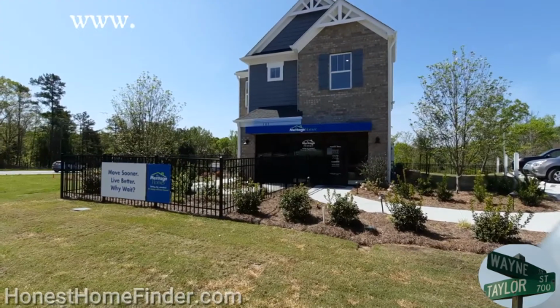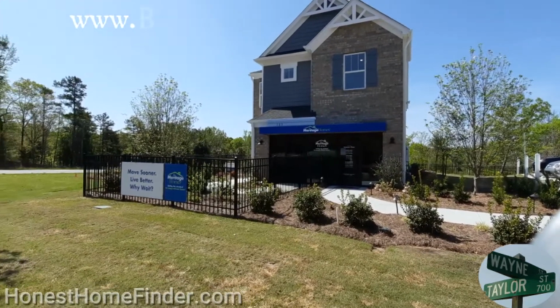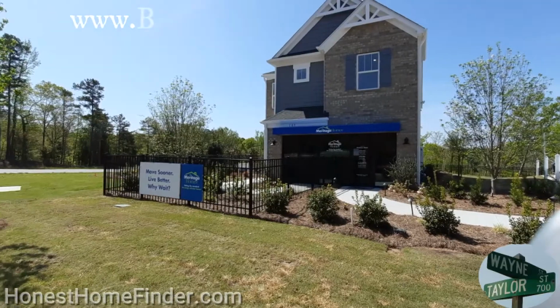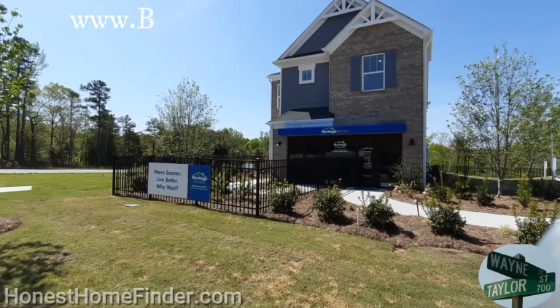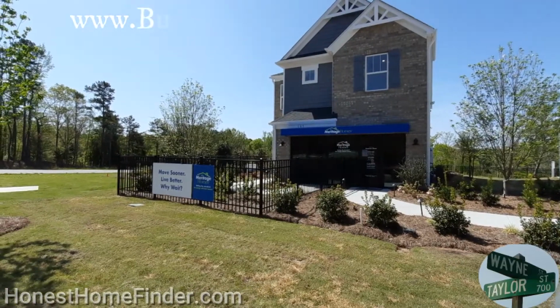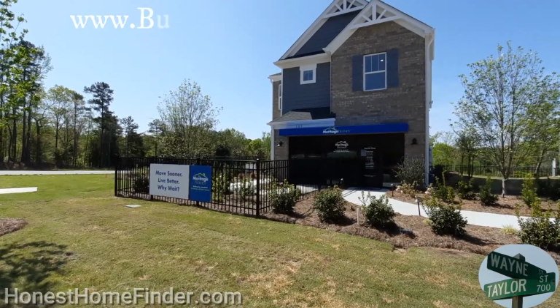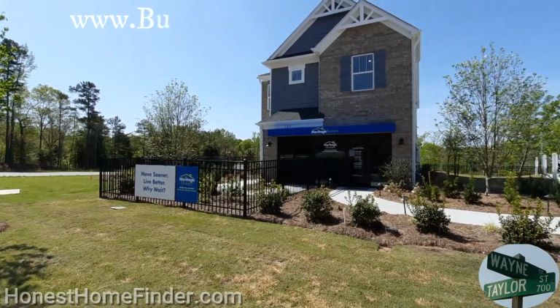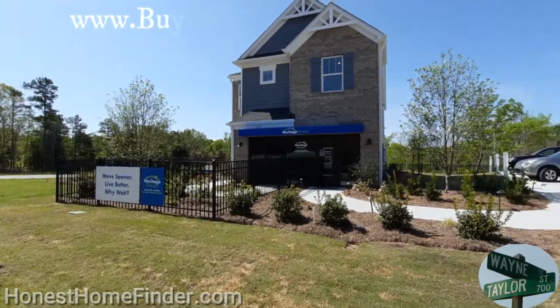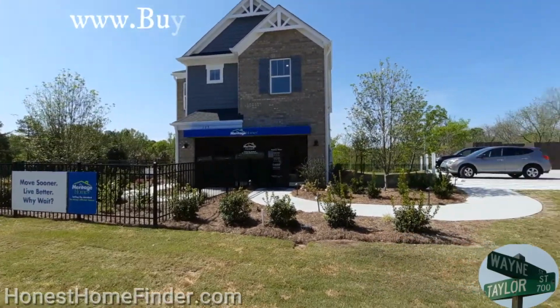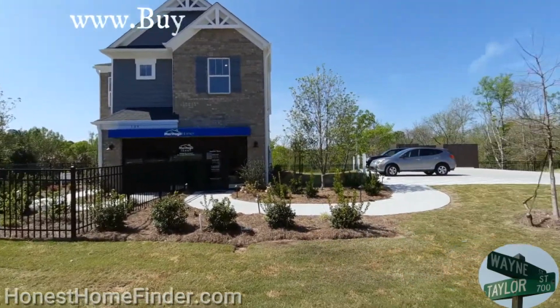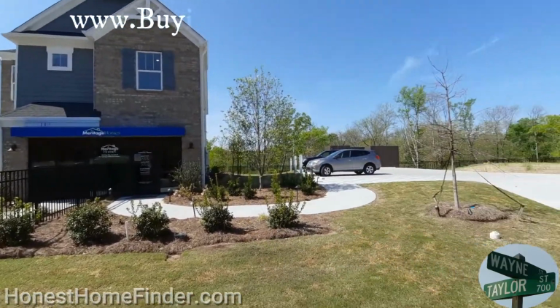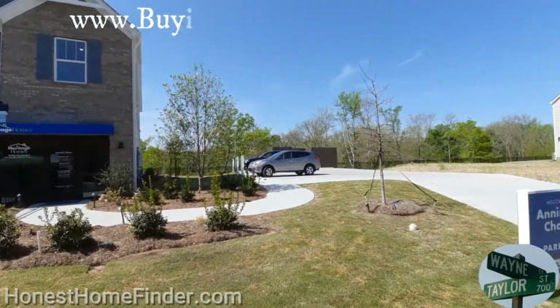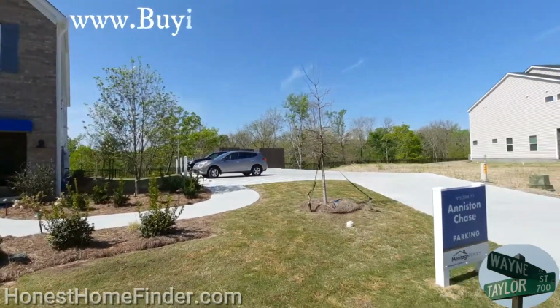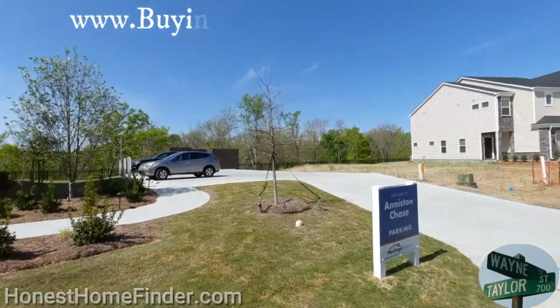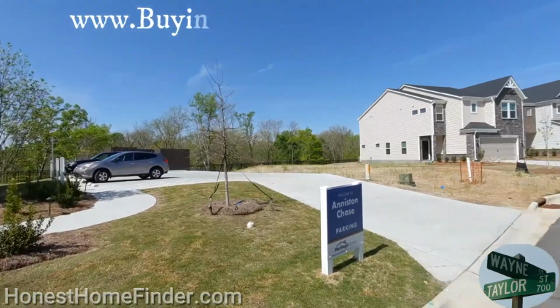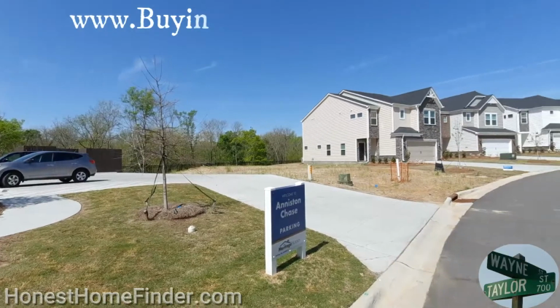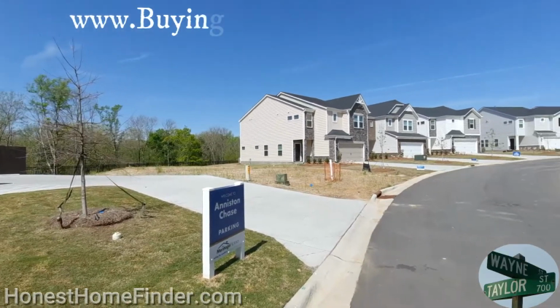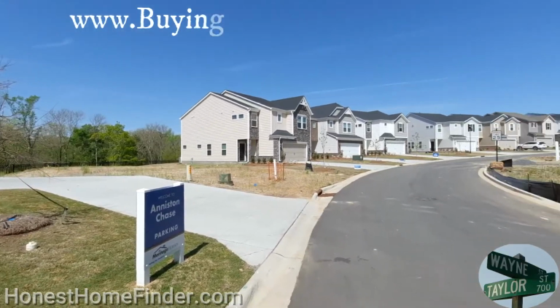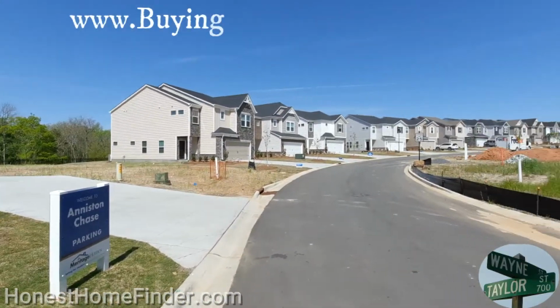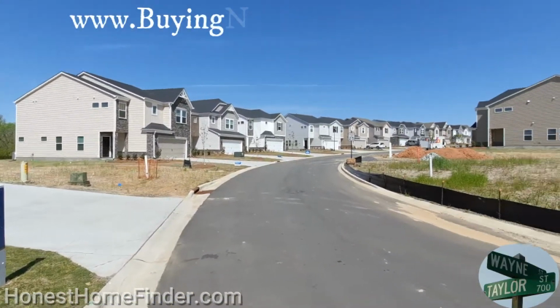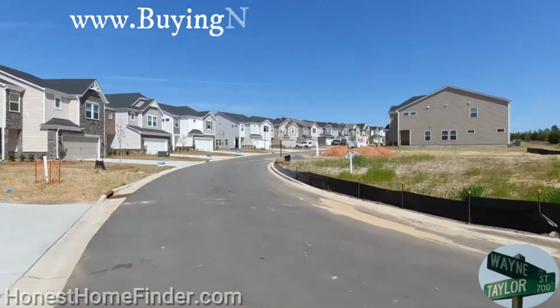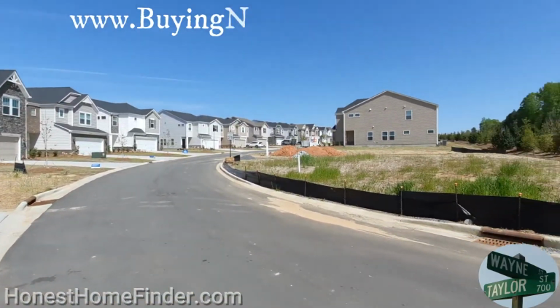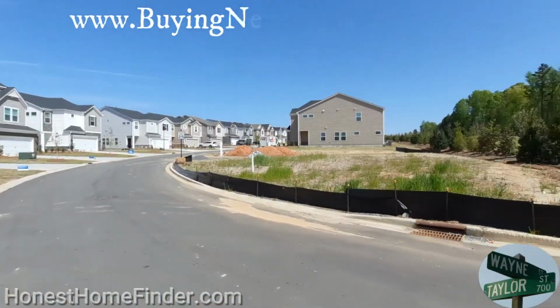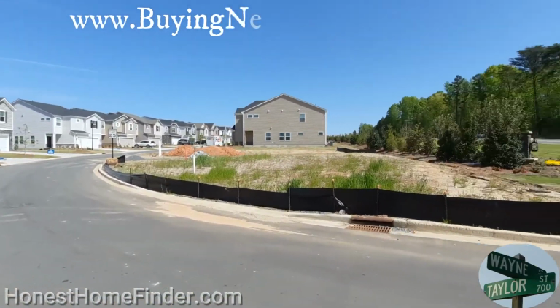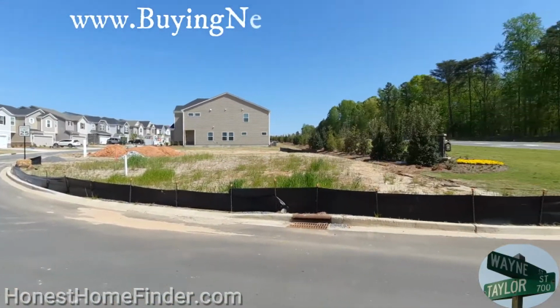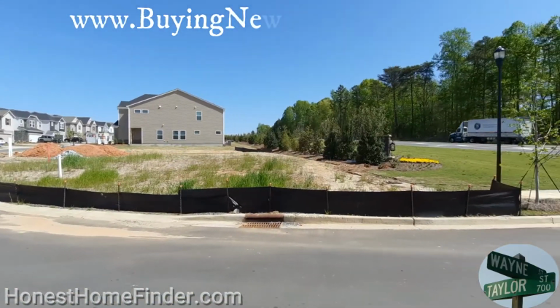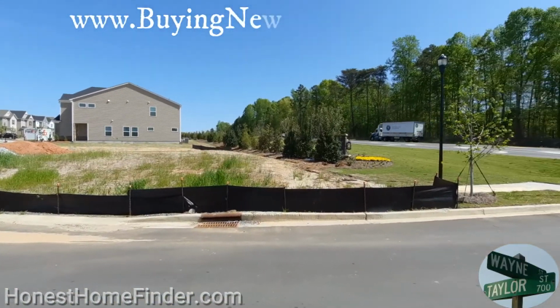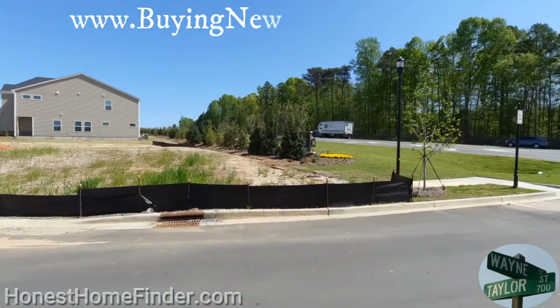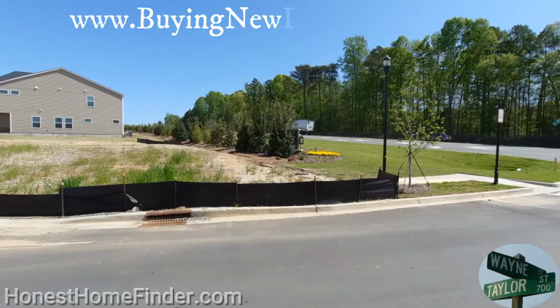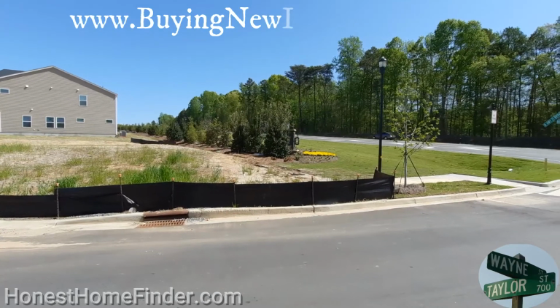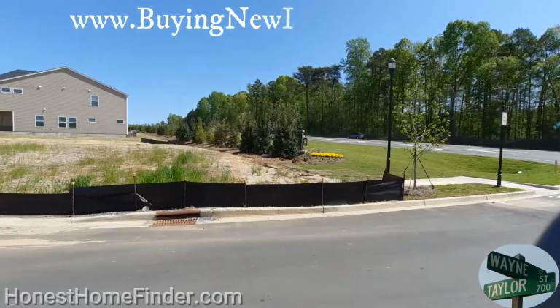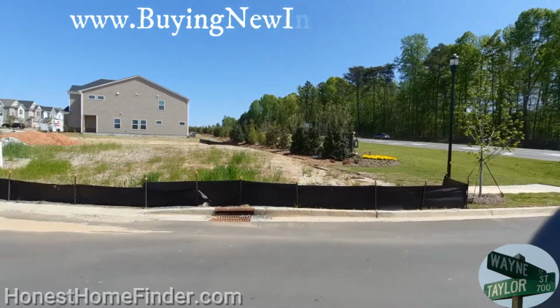Hey folks, Wayne Taylor, Honest Home Finder, Fort Mill, South Carolina today. Oh my god, it's so beautiful. It feels like the fall or the spring — it's still not humid yet. Sun's out, nice breeze, beautiful.